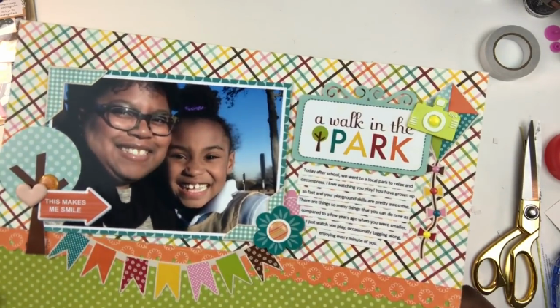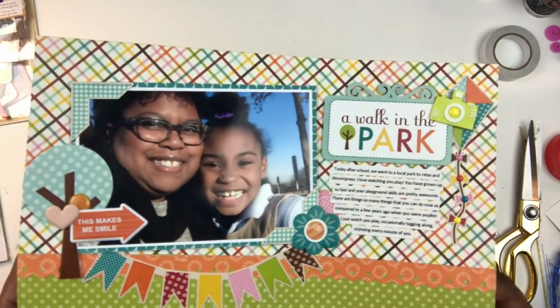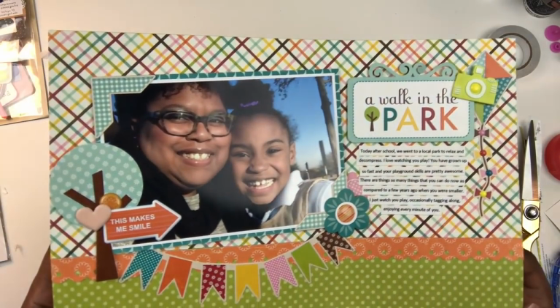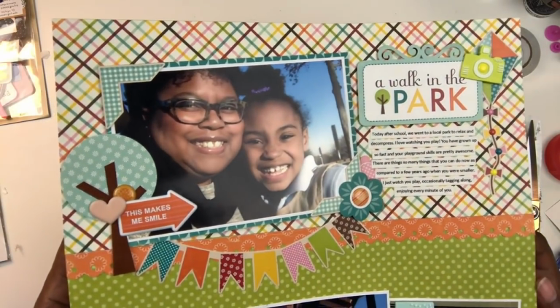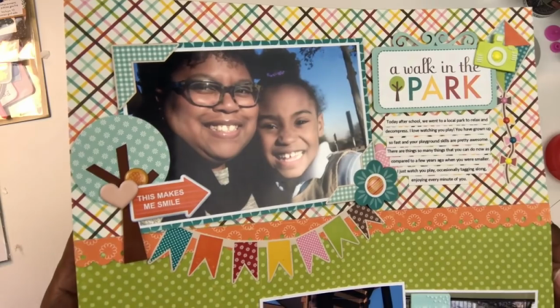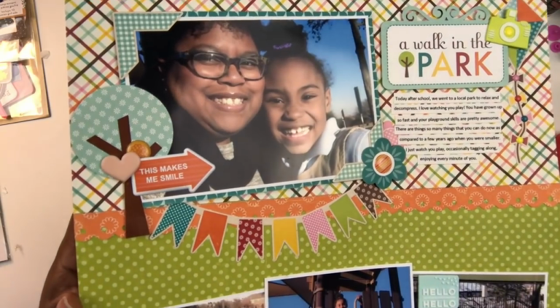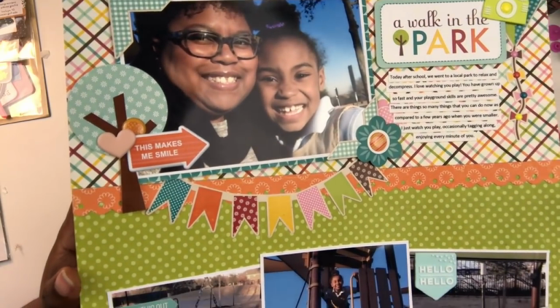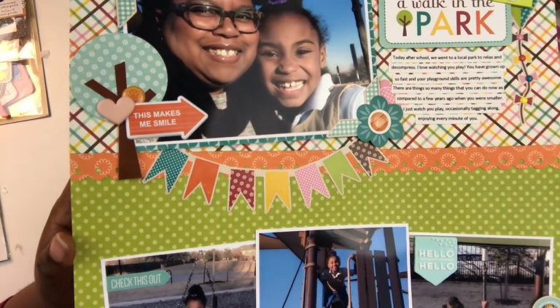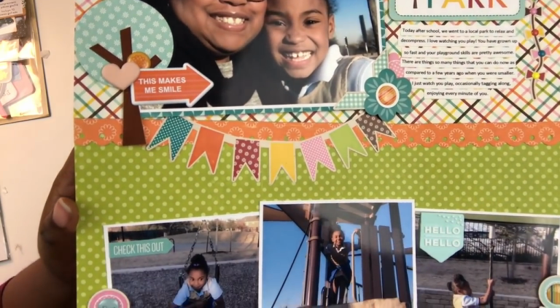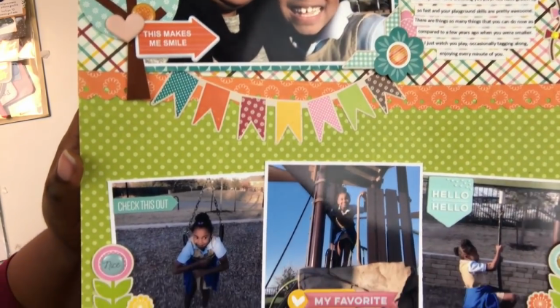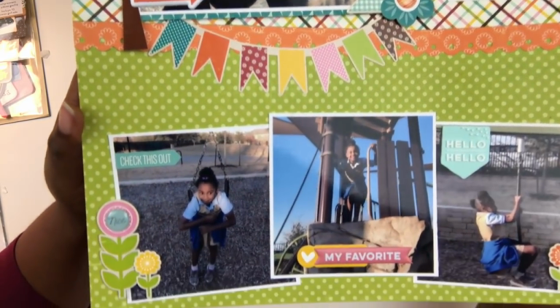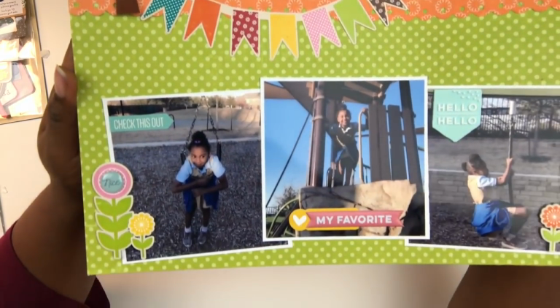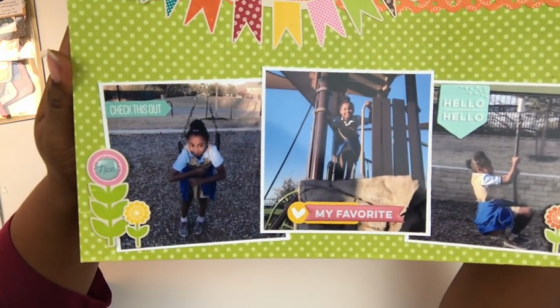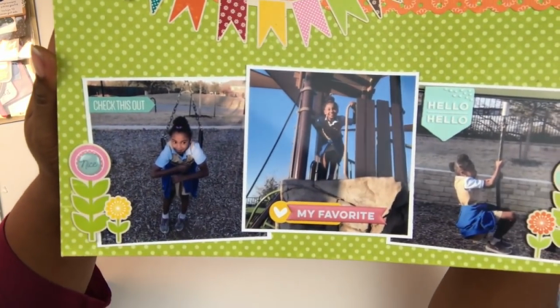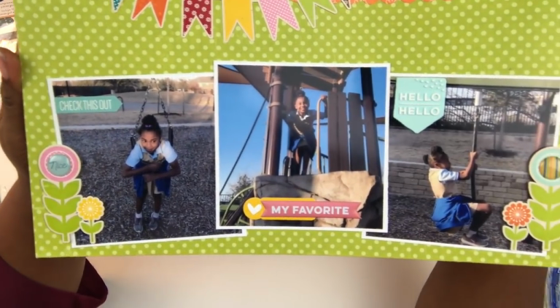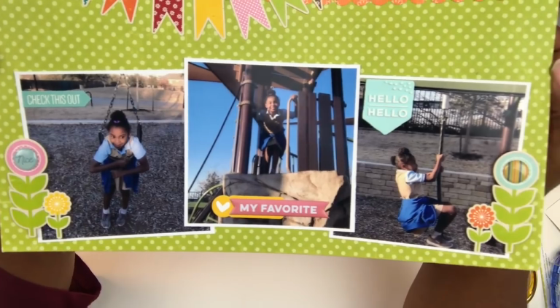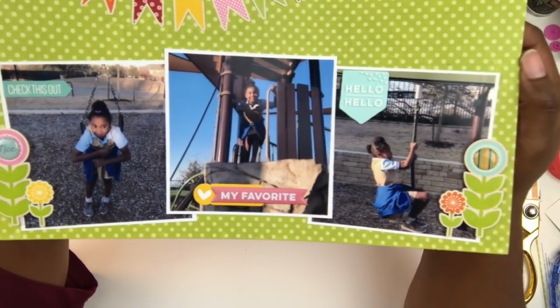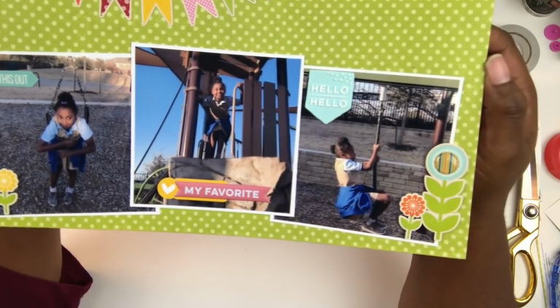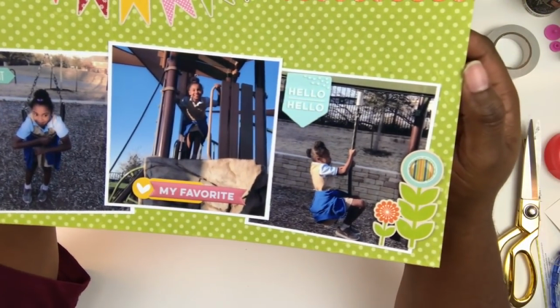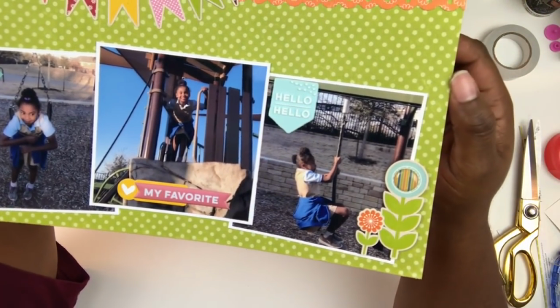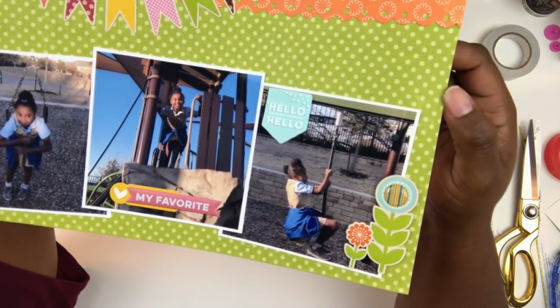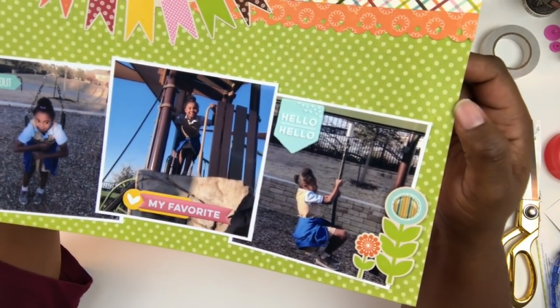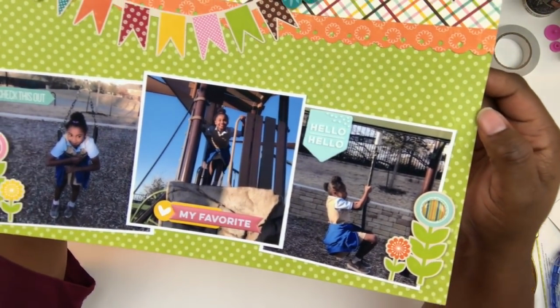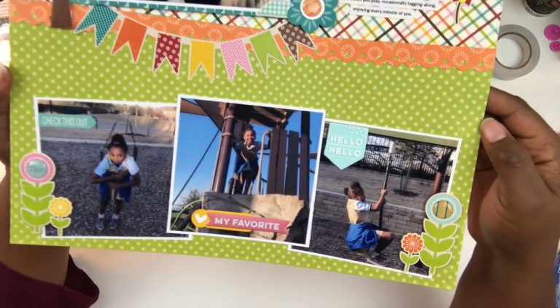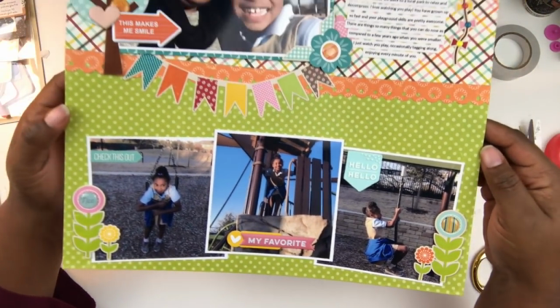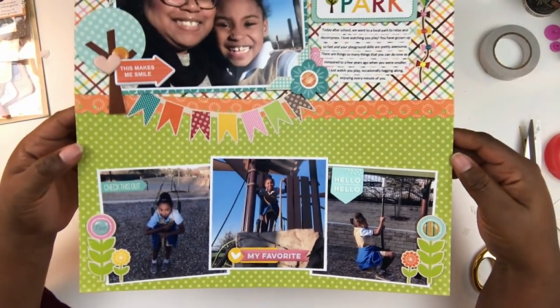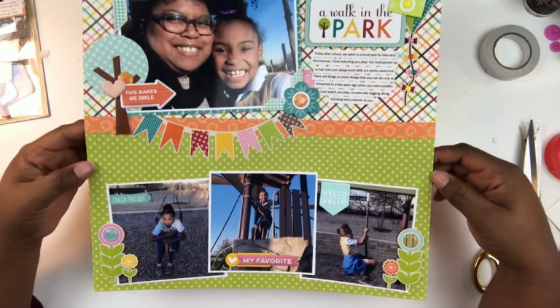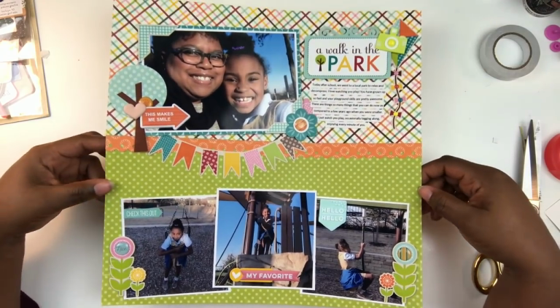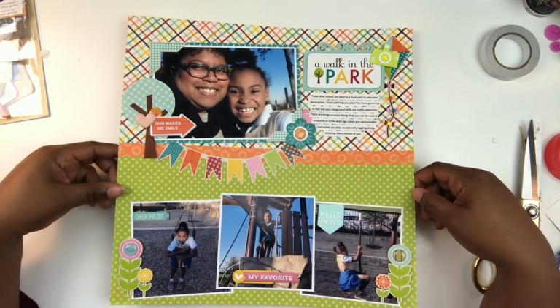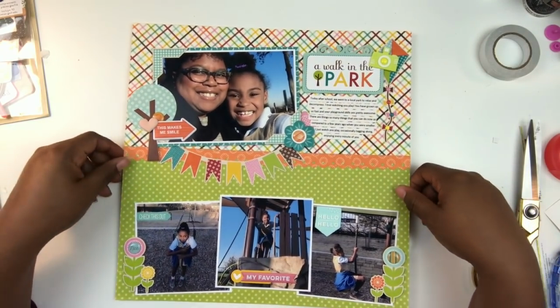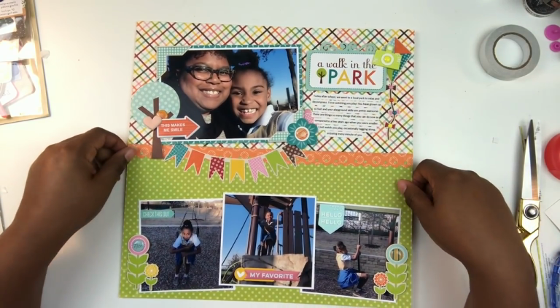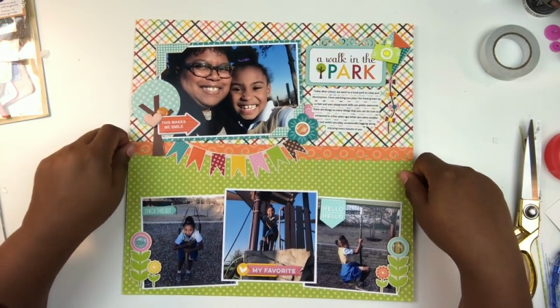Here is the finished layout. It has beautiful color, lots of clusters, and lots of patterns. This was a really fun kit to work with, and I feel this layout really brought me back to the reason why I like to scrapbook: lots of photos, great journaling, and overall really great design.